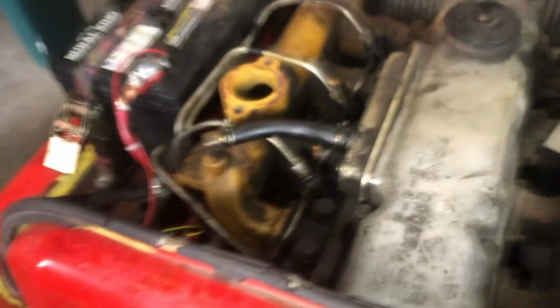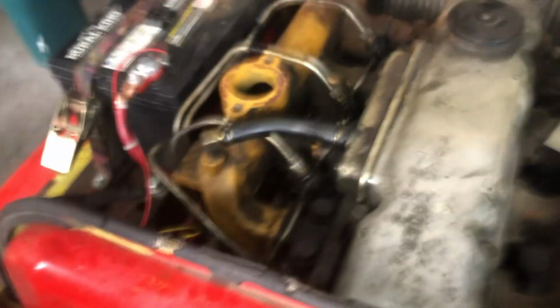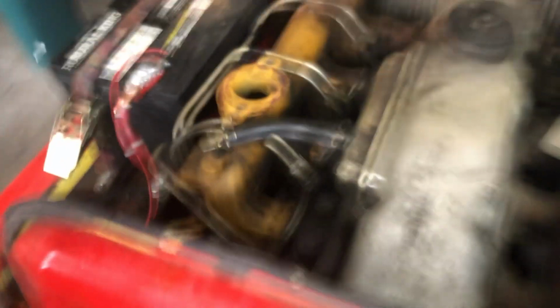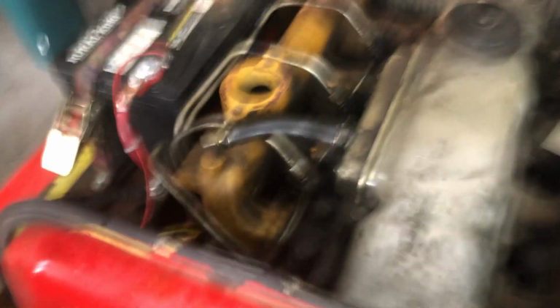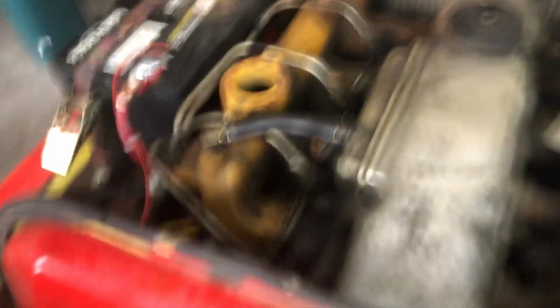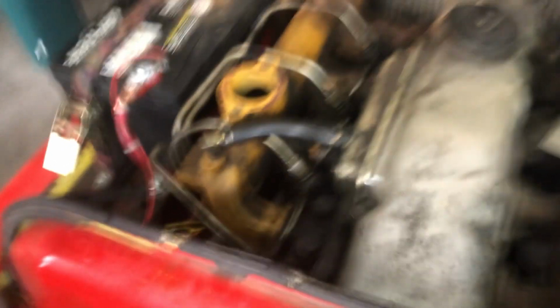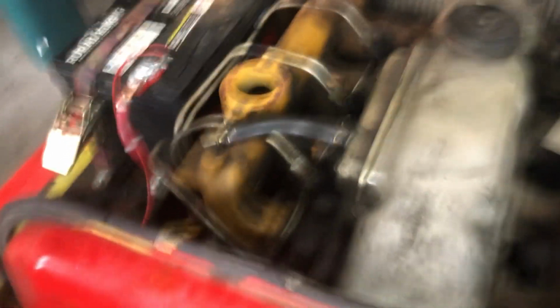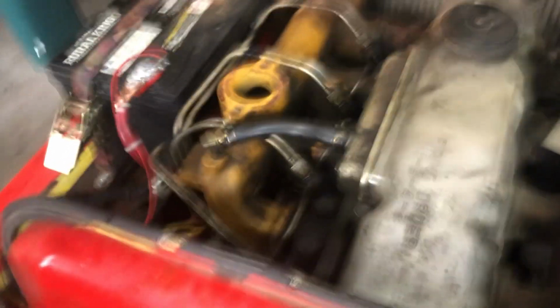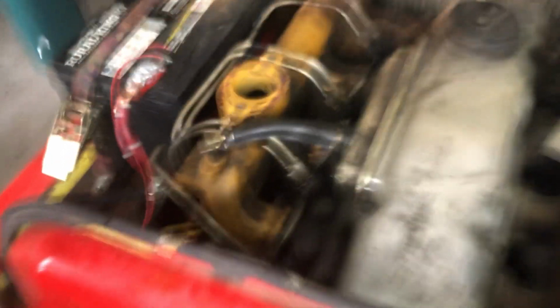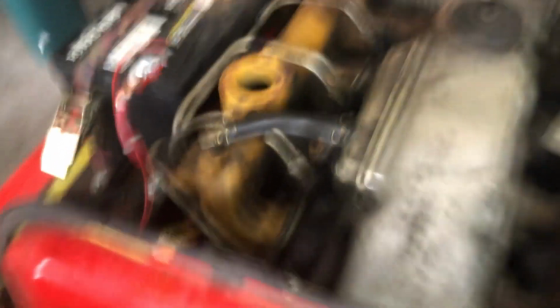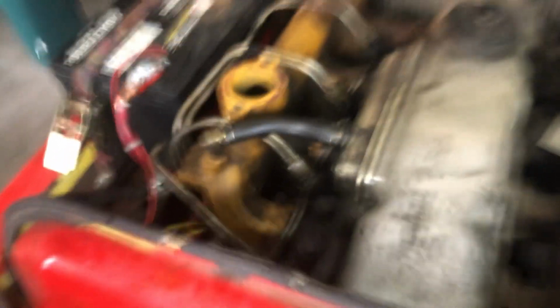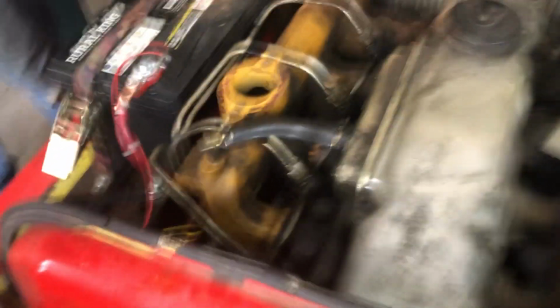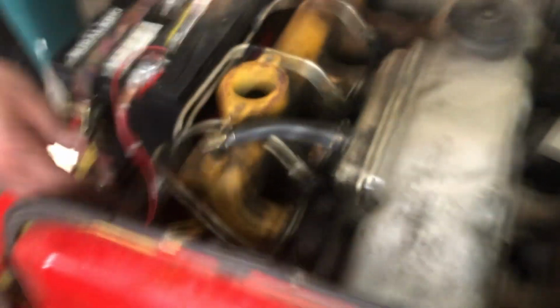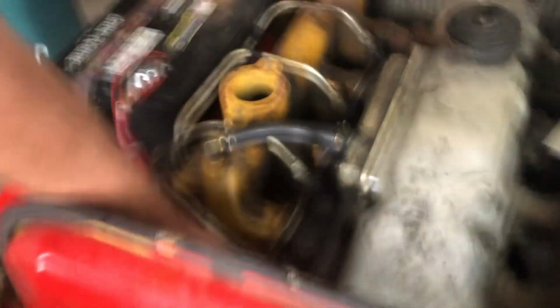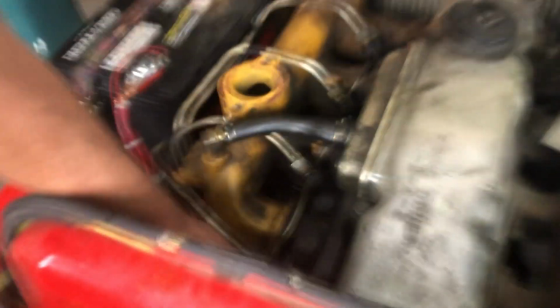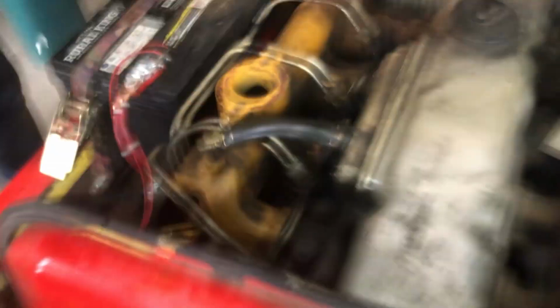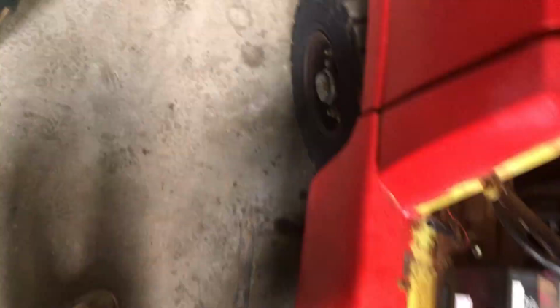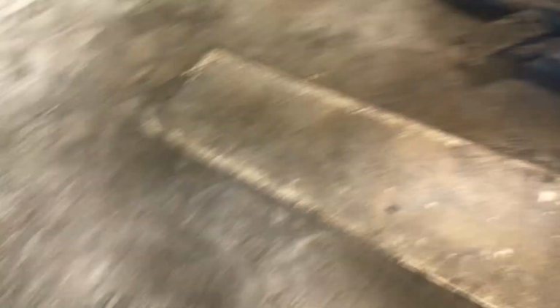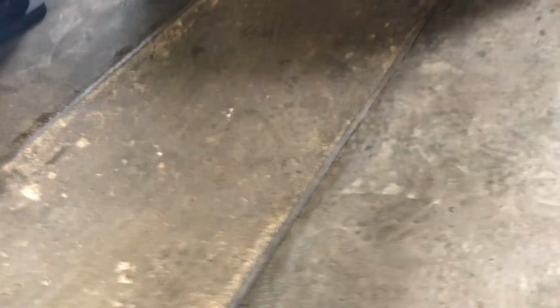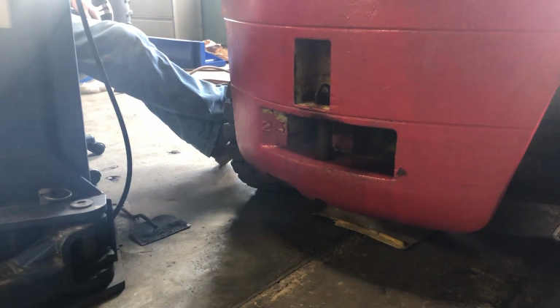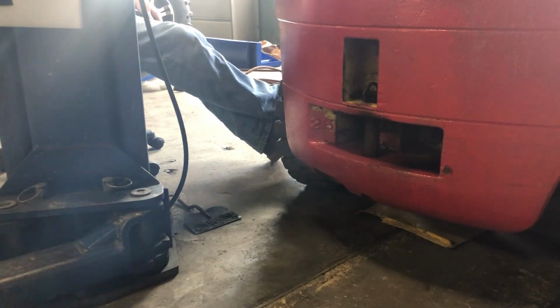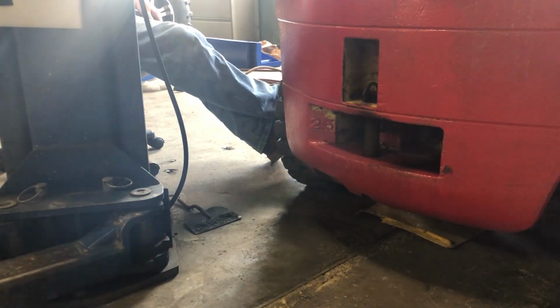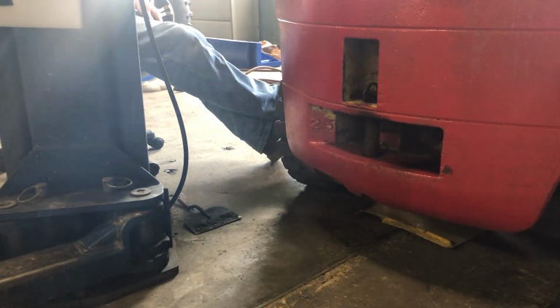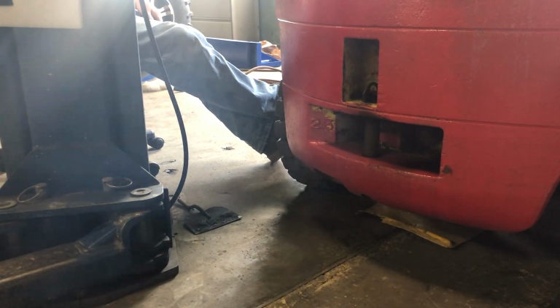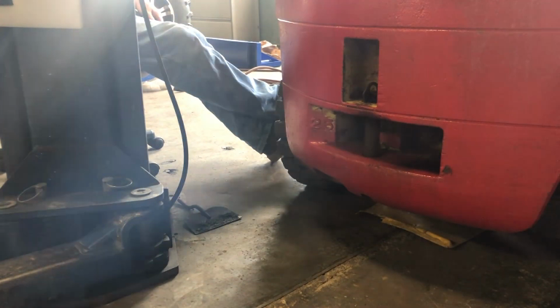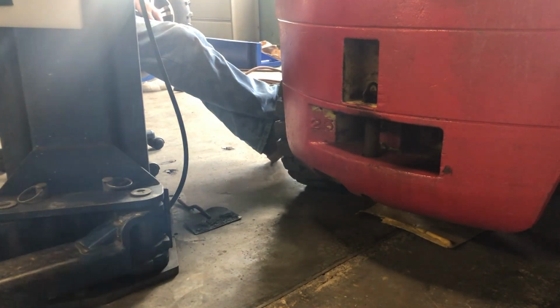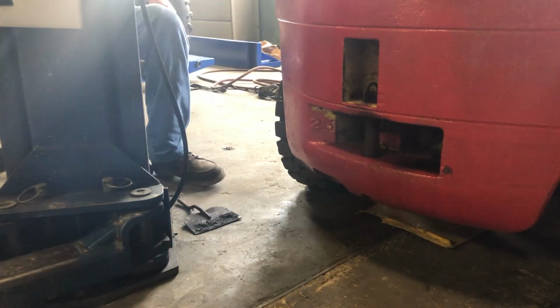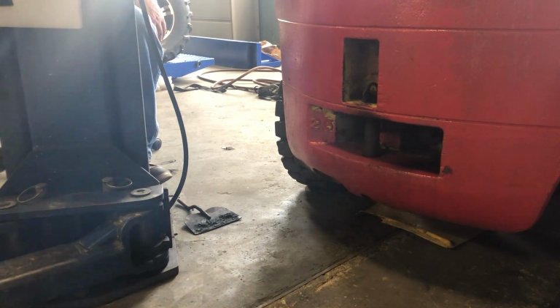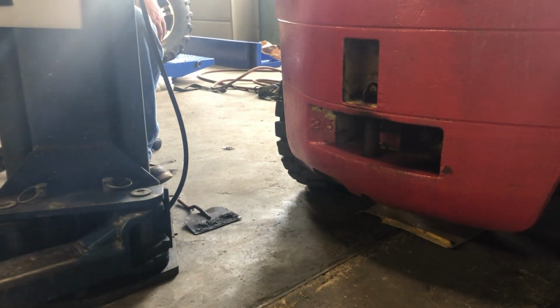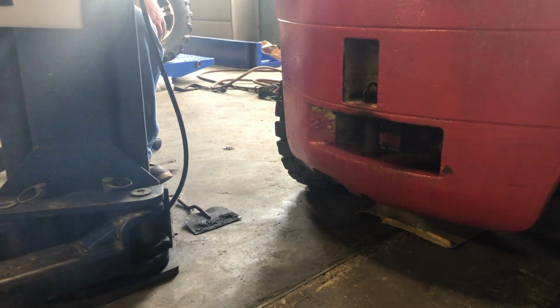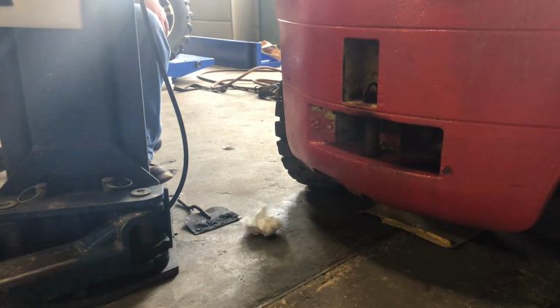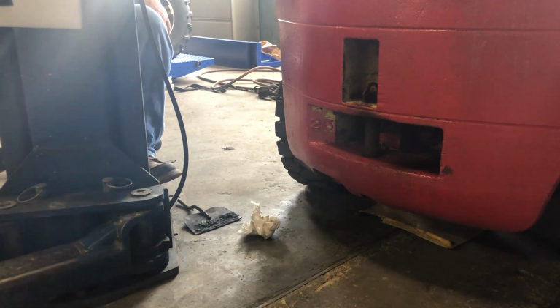That's it — thank you so much for watching us replace these injectors. Let us know if you have any questions, feel free to use our affiliate links, and as always, thank you so much for watching Hillside Auto and Power Sport Repair.